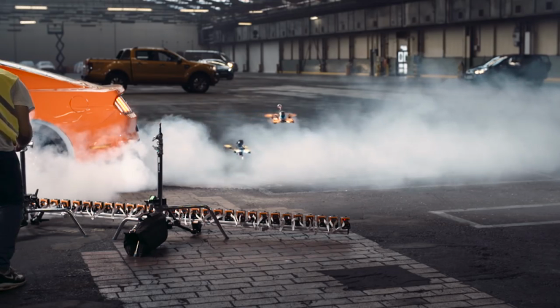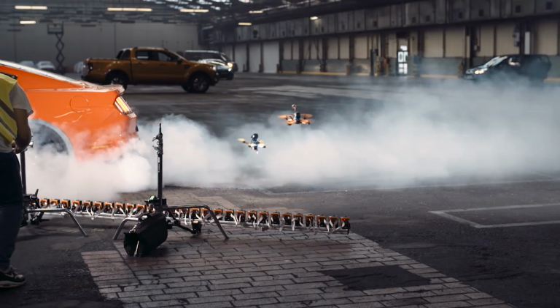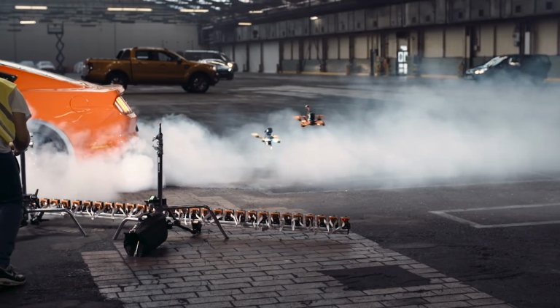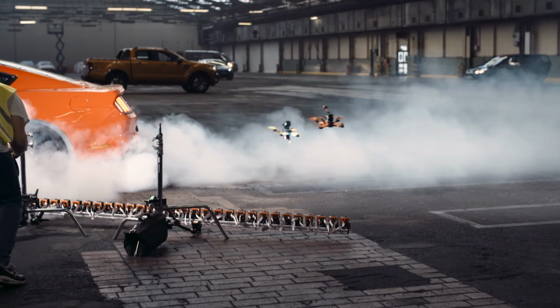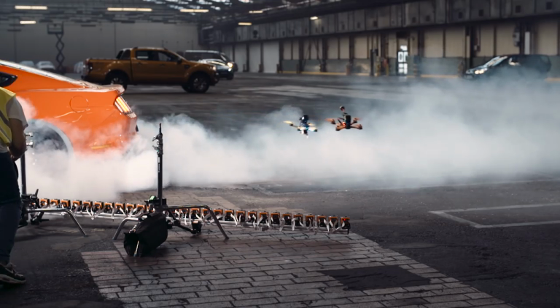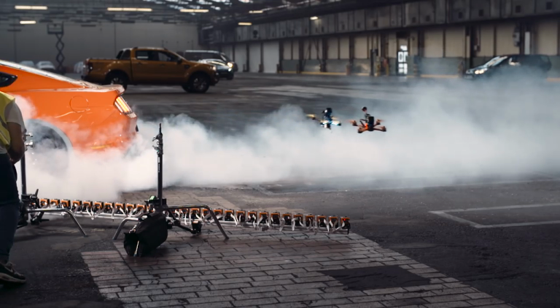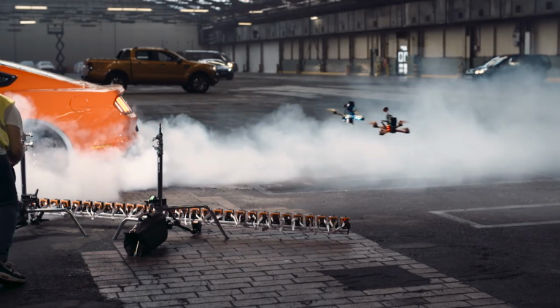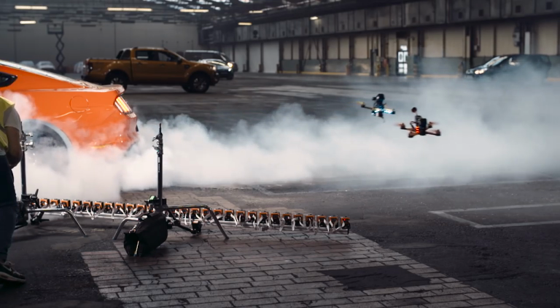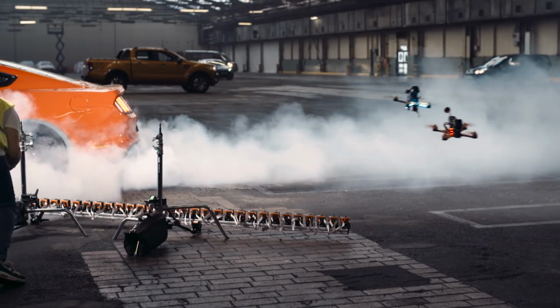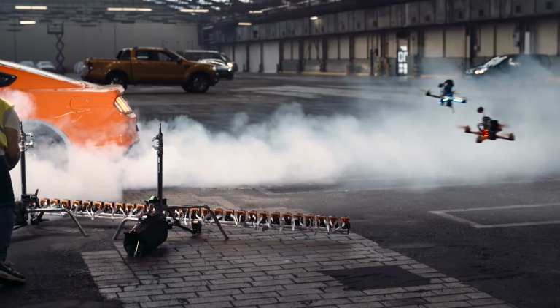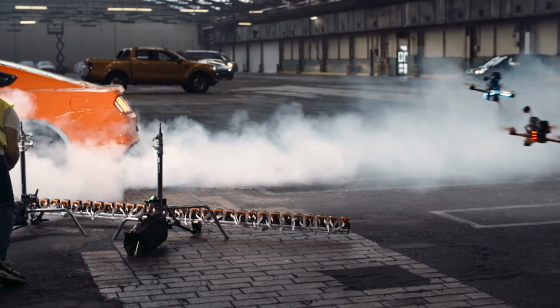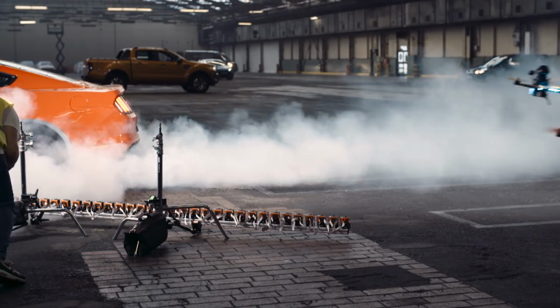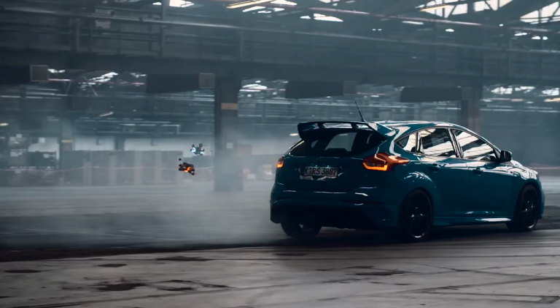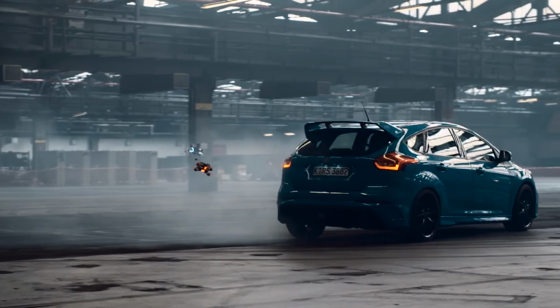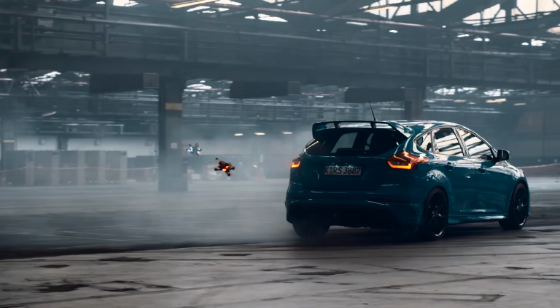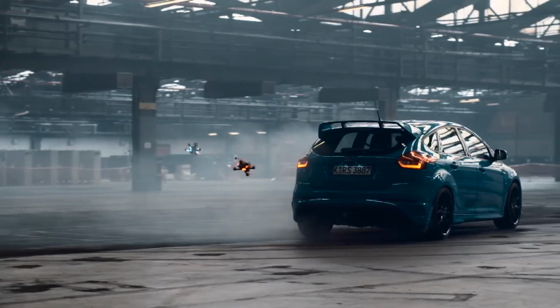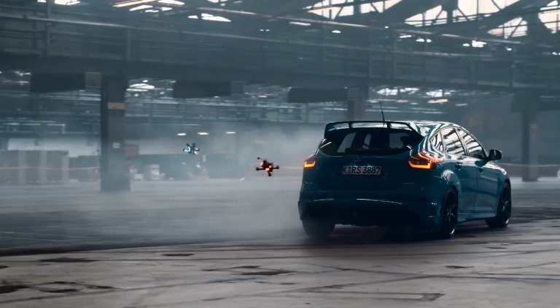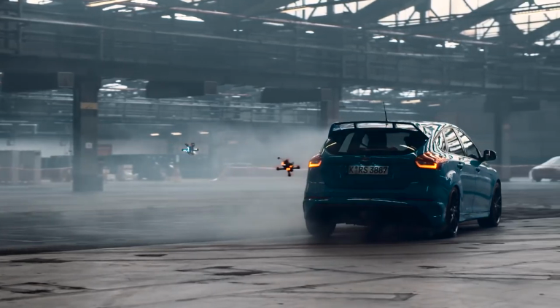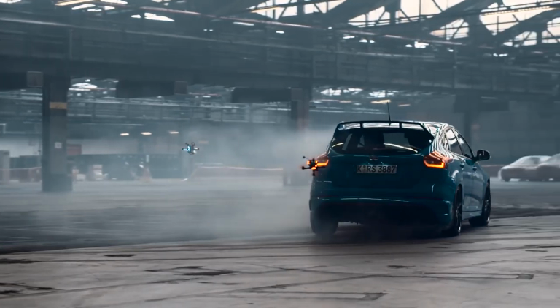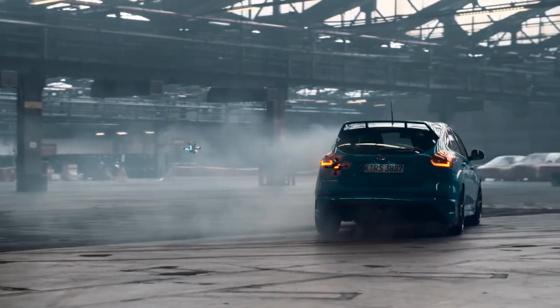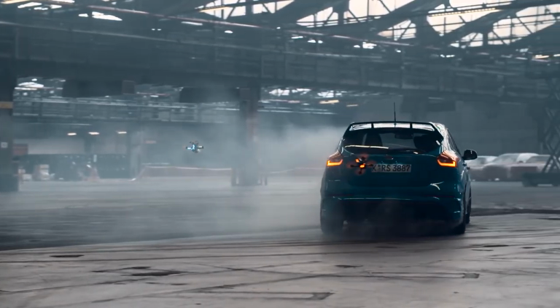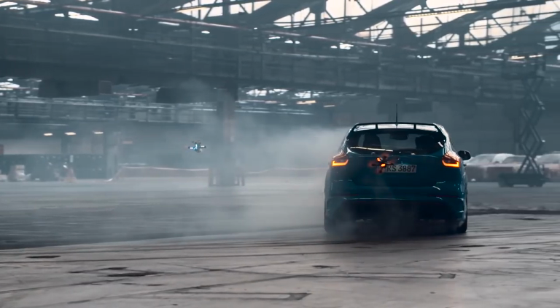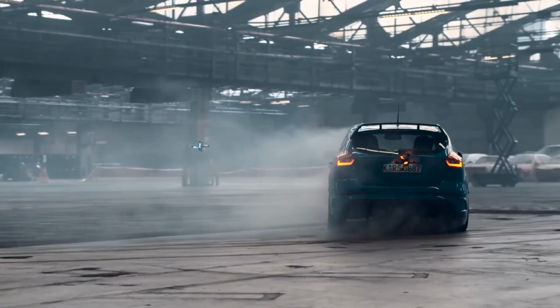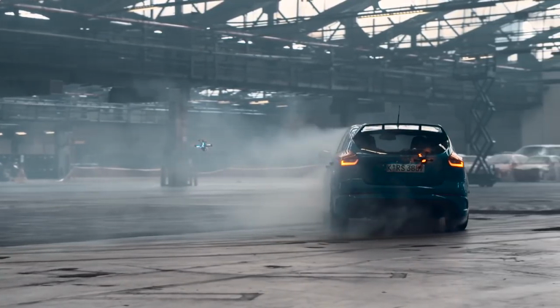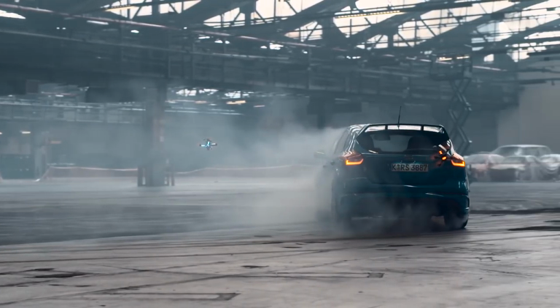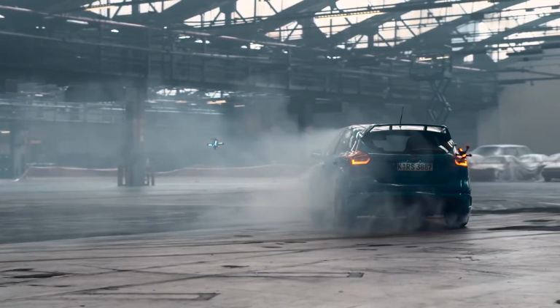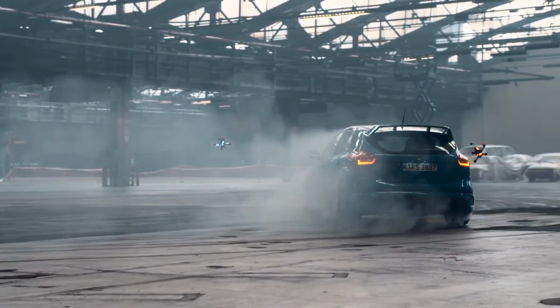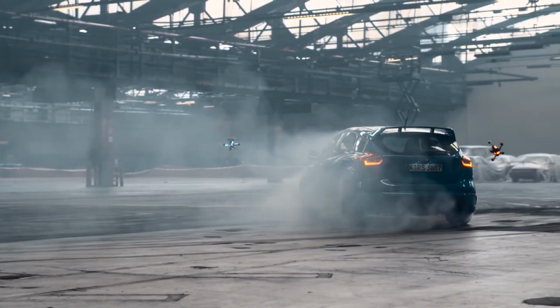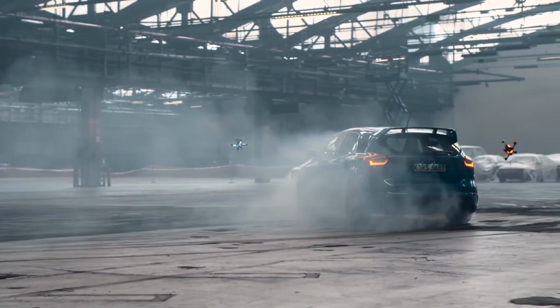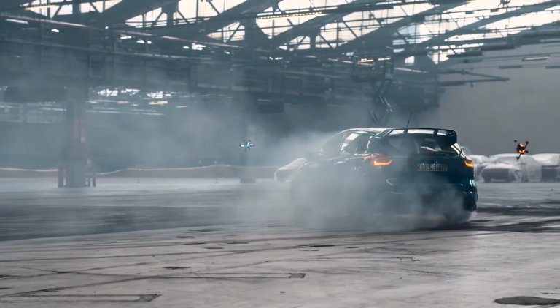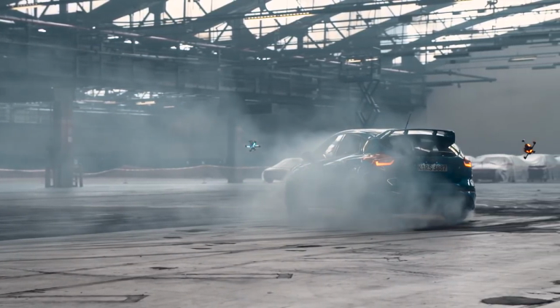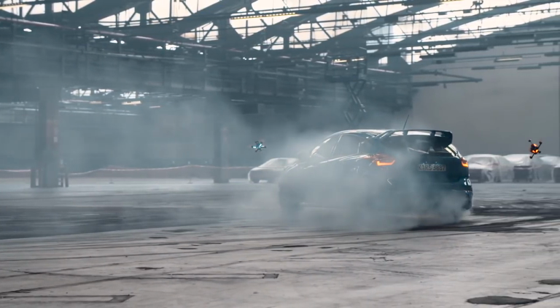Yeah, we had some mishaps — a few mishaps. GoPros scraping on the floor and bouncing around. At least the Mustang's alright, that's all that matters. We didn't break any of the expensive stuff, so it's fine.